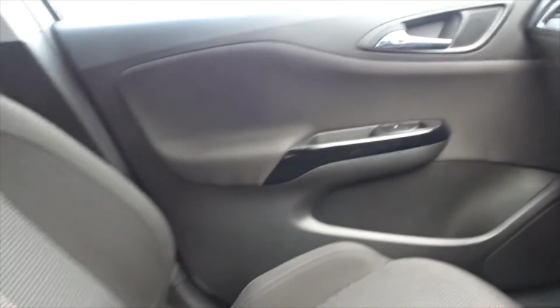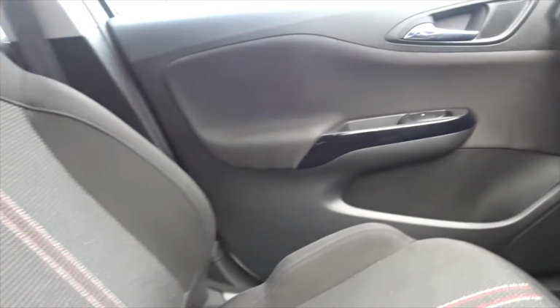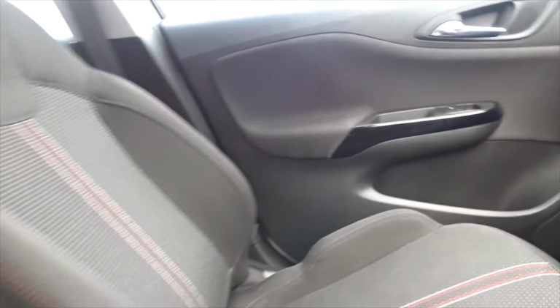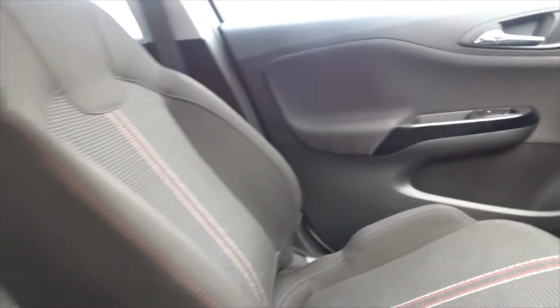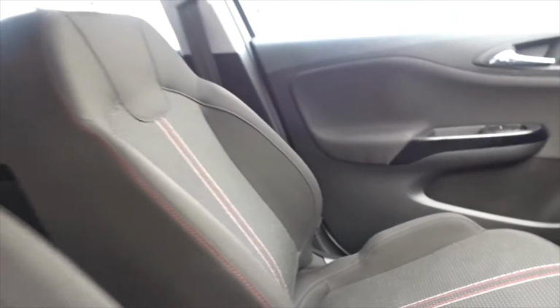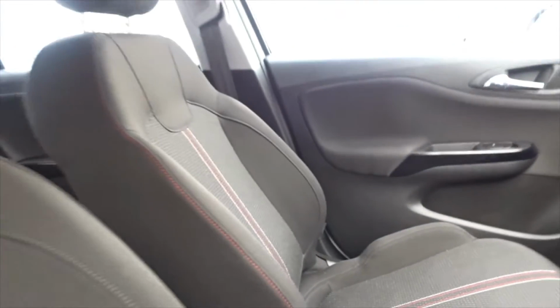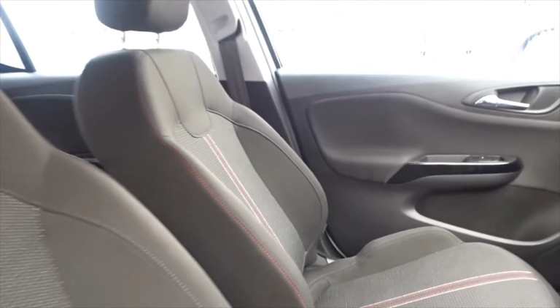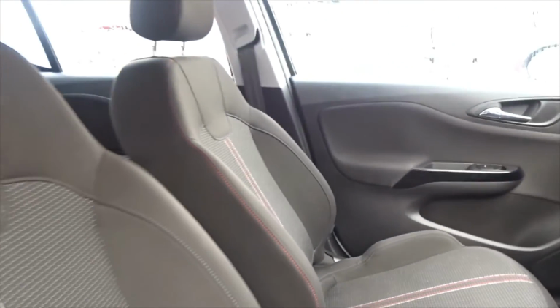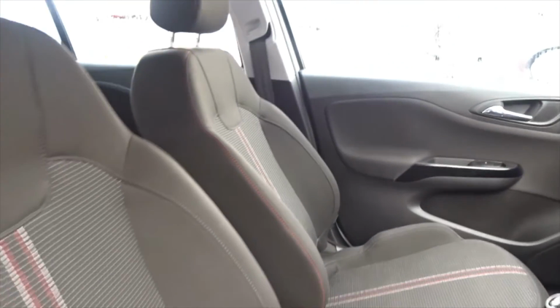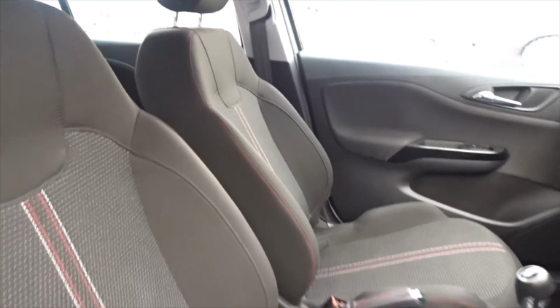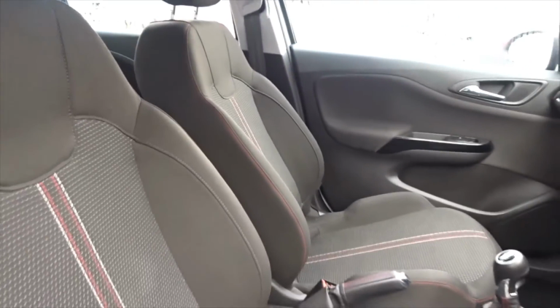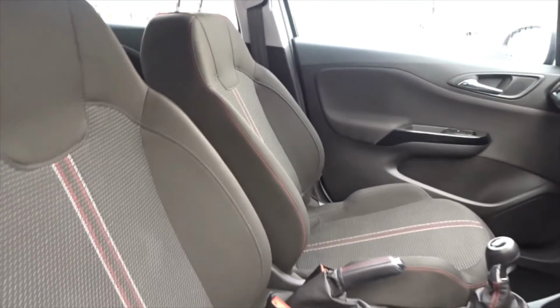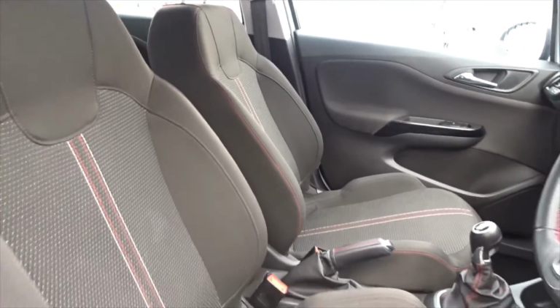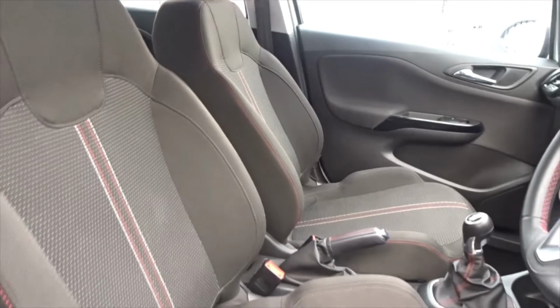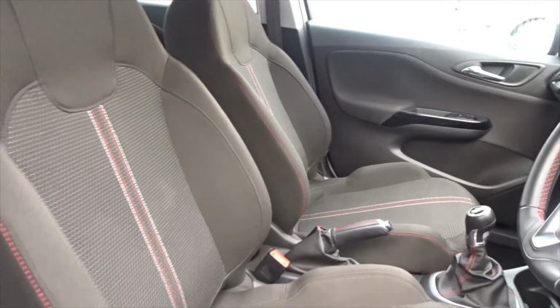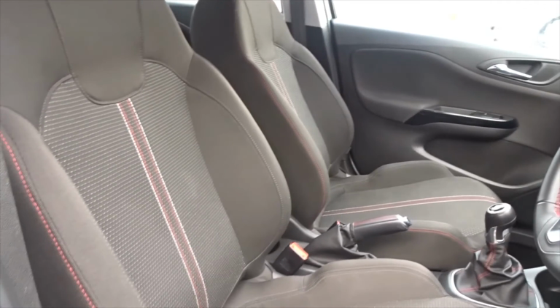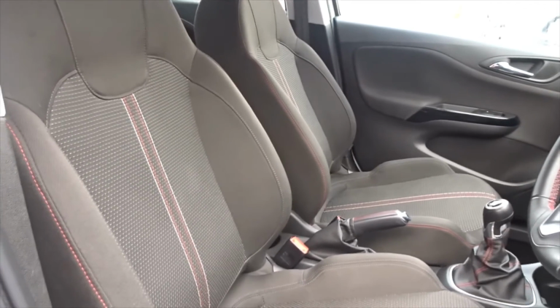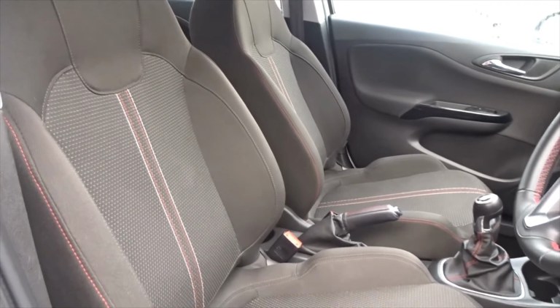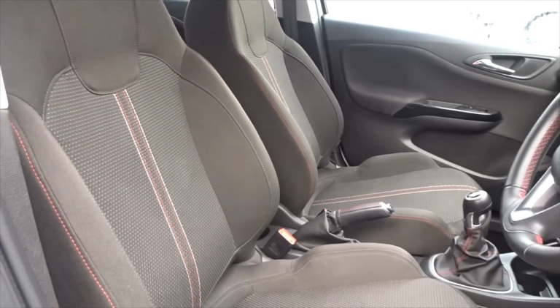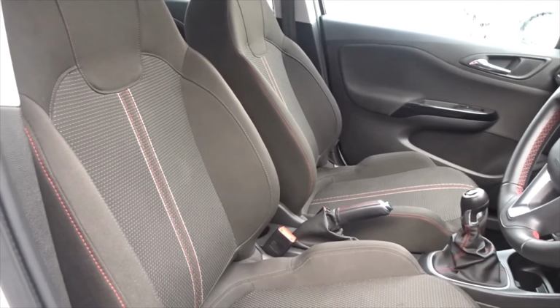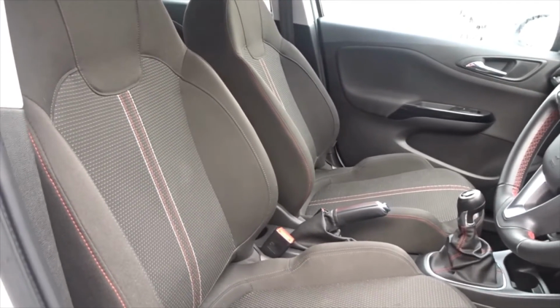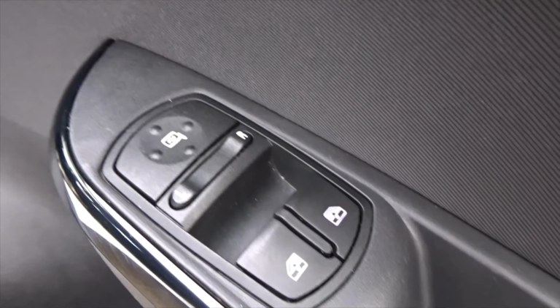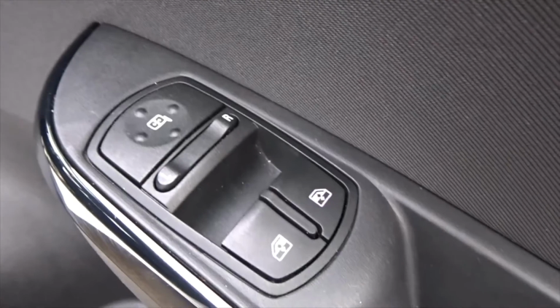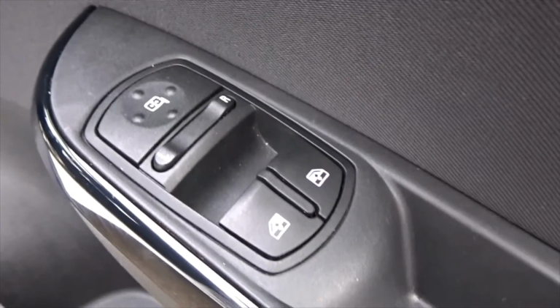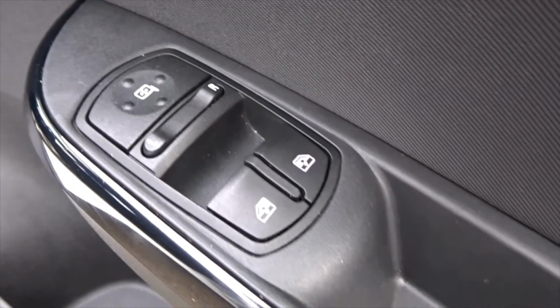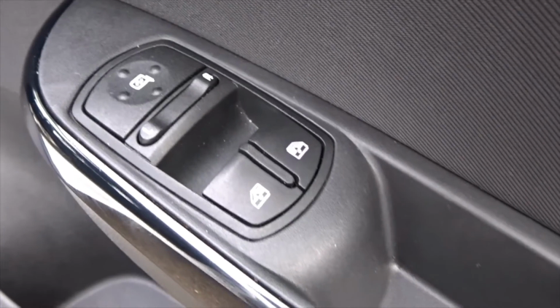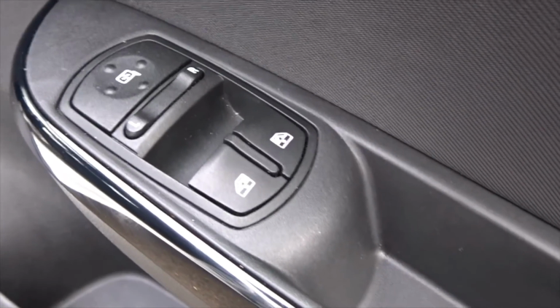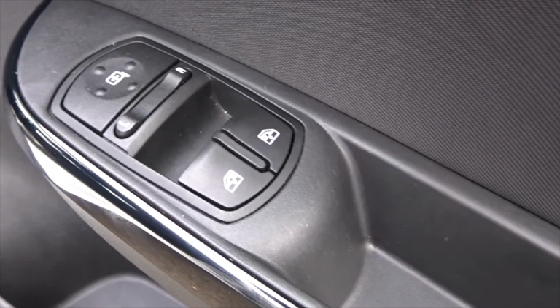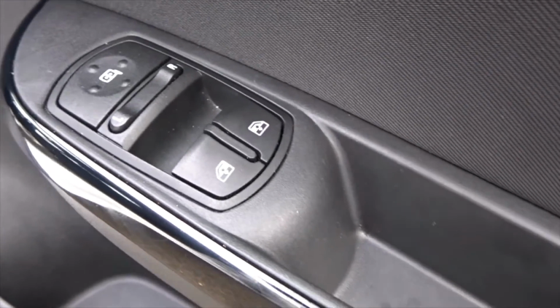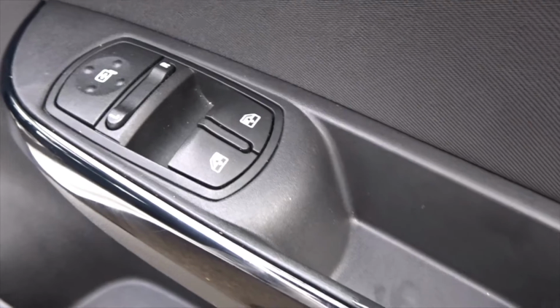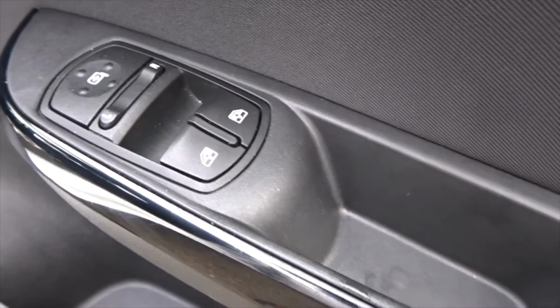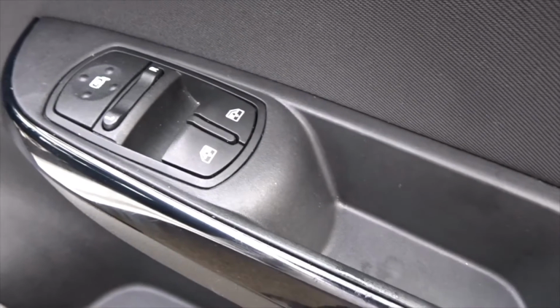Very comfortable seating in the front for both driver and passenger, with the driver's seat having height adjustment for additional comfort. There's also automatic headlamp control, electric-operated door mirrors, and front electric windows.